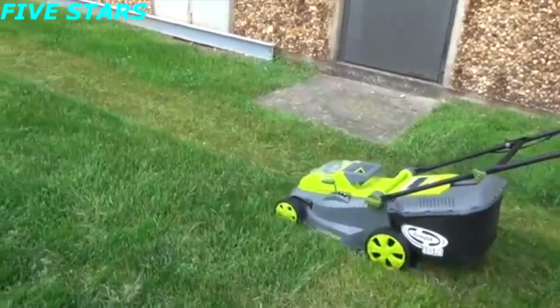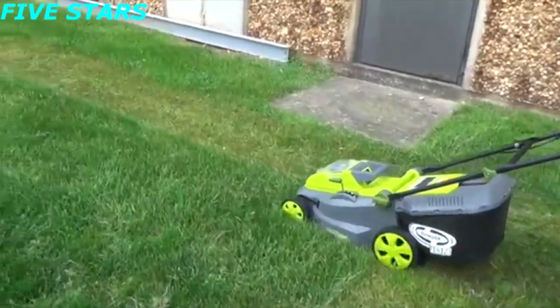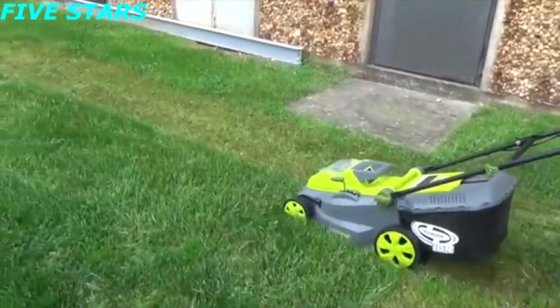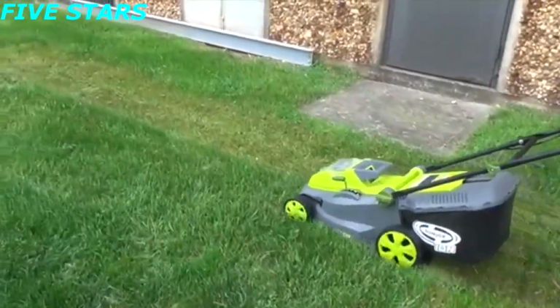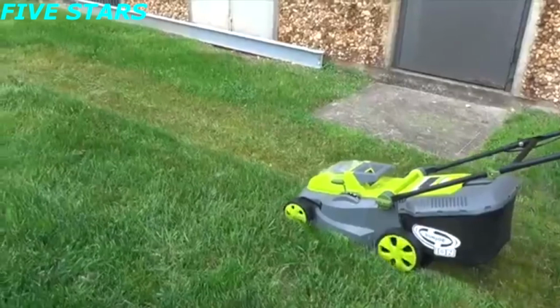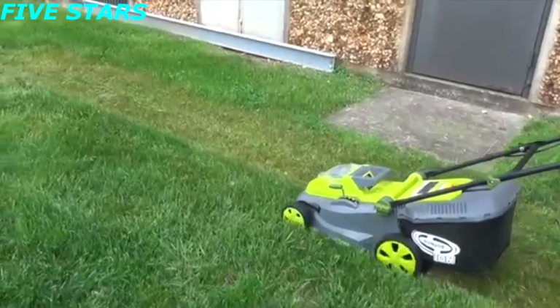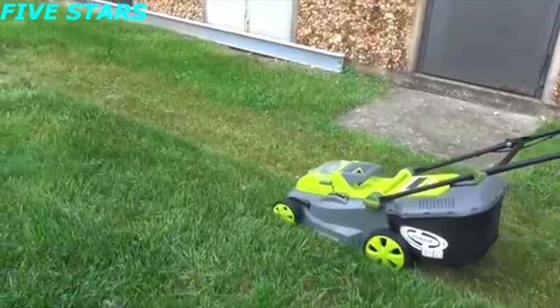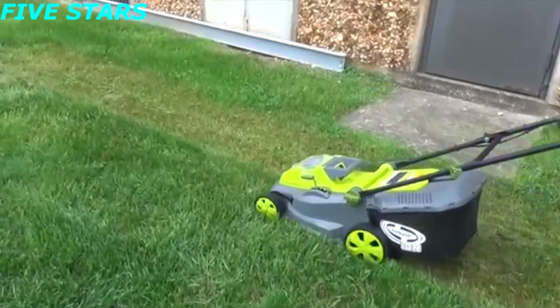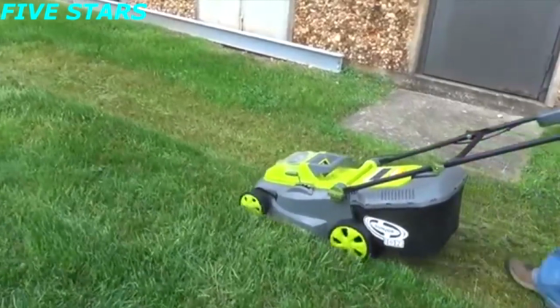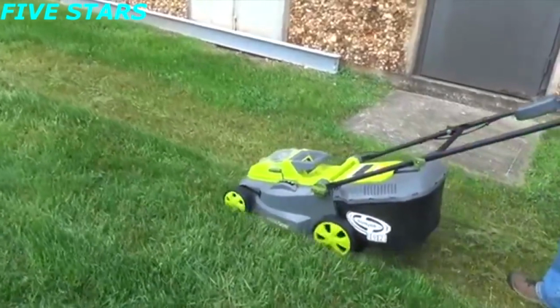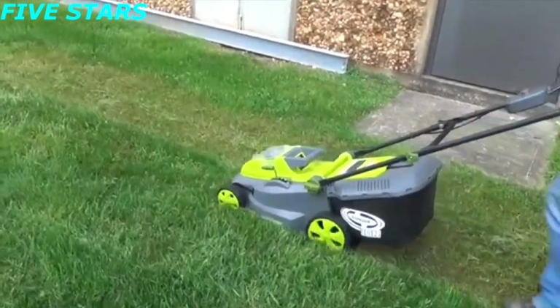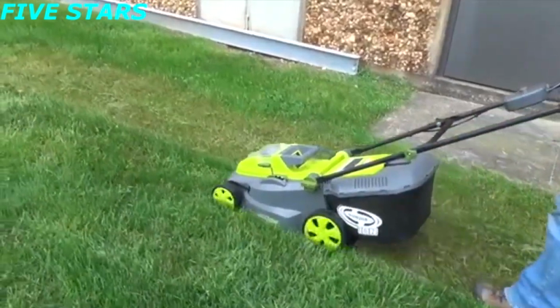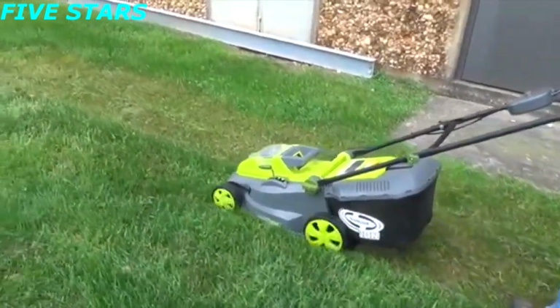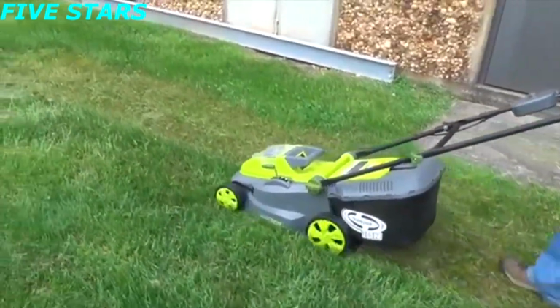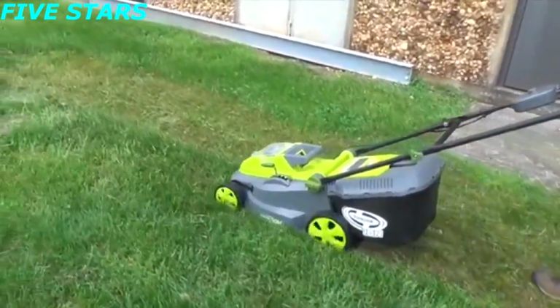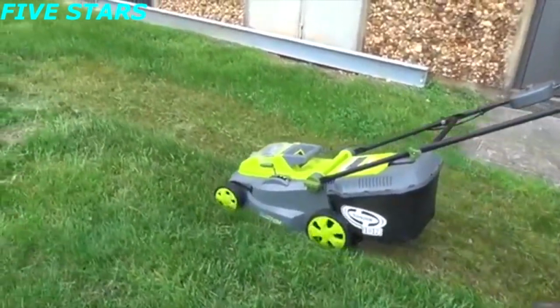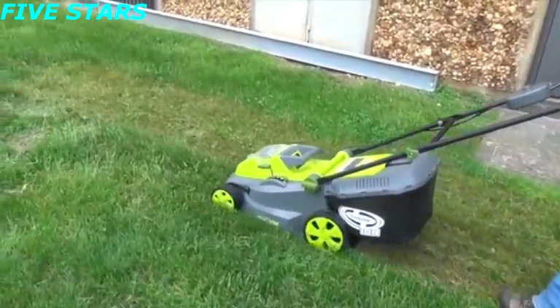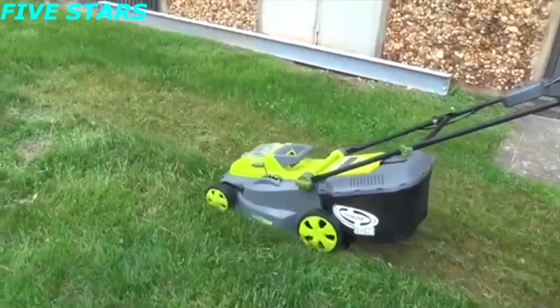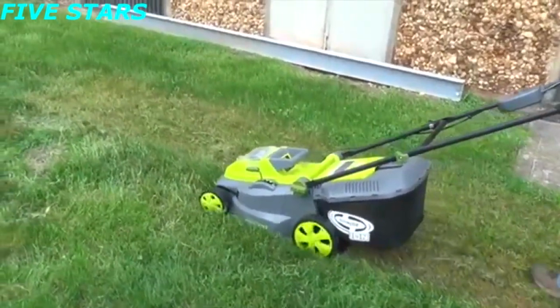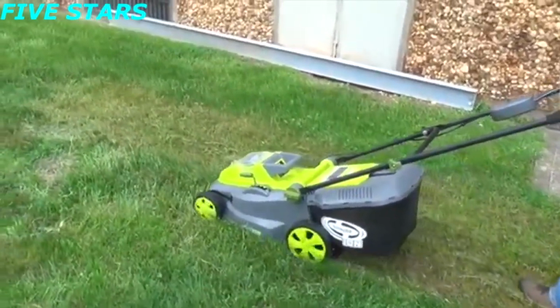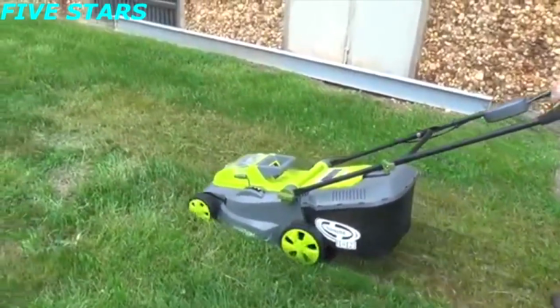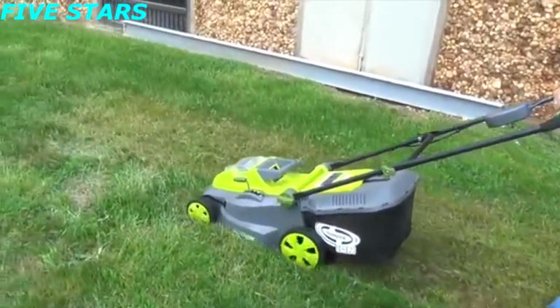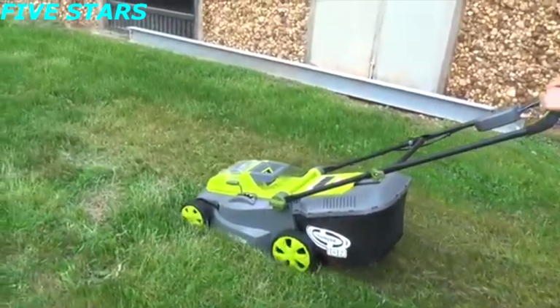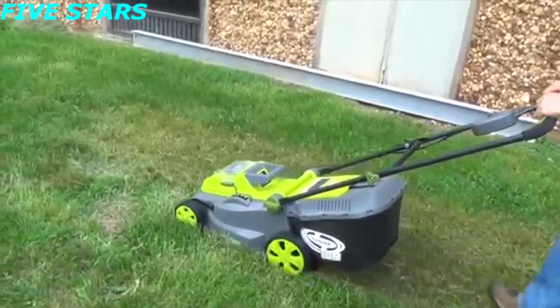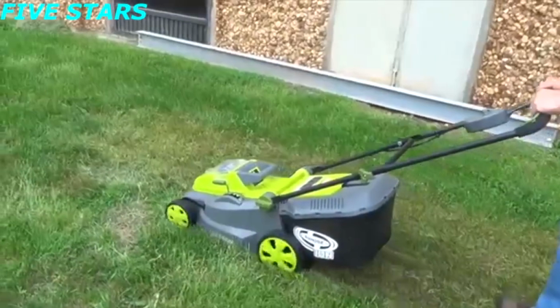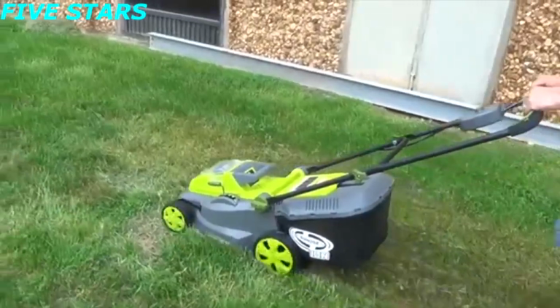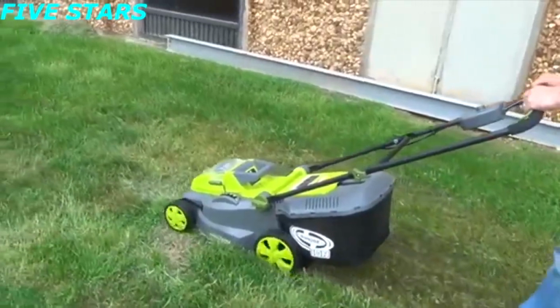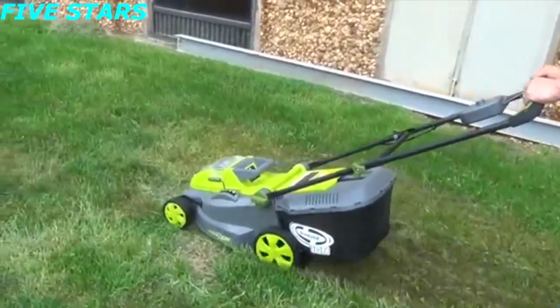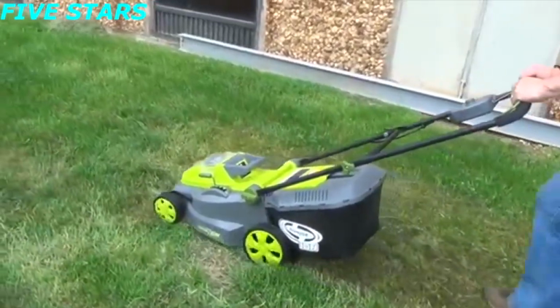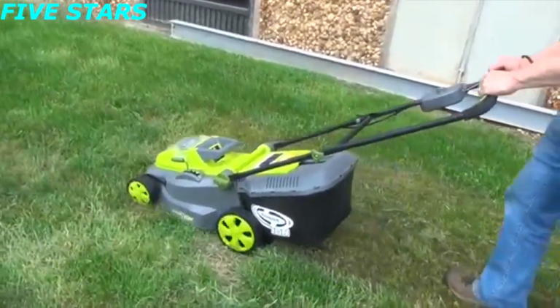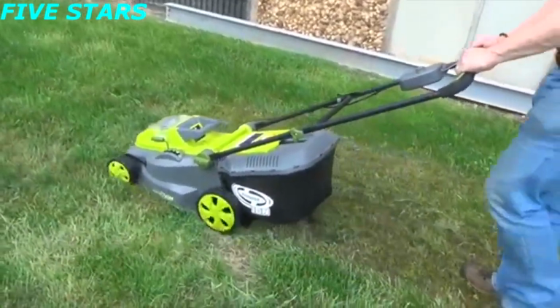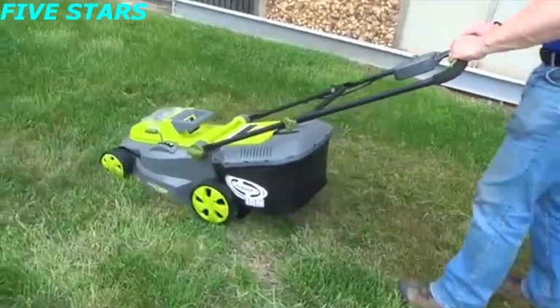Simple cord-free operation, compatible with all ION tools from Snow Joe. It's eco-friendly, zero emissions for cleaner air, and has an ENERGY STAR certification.